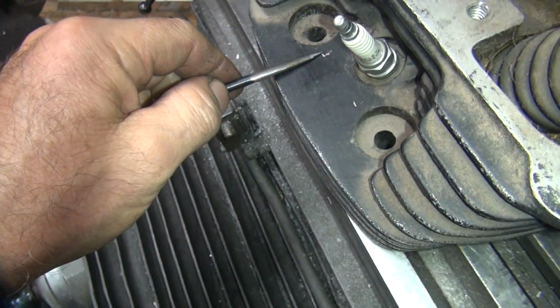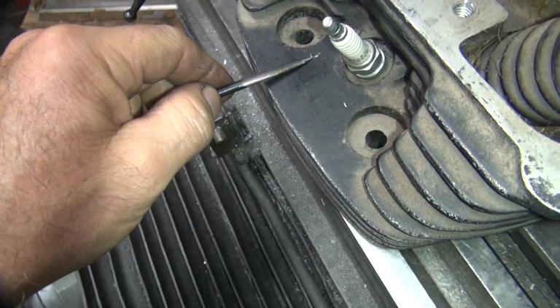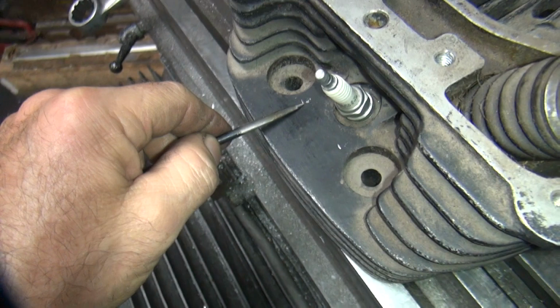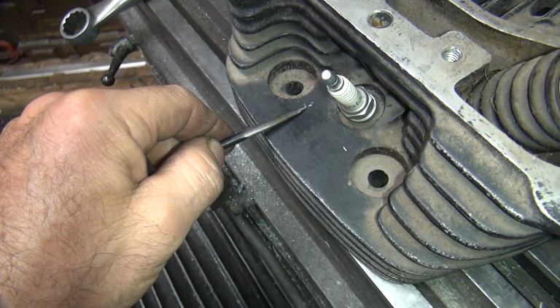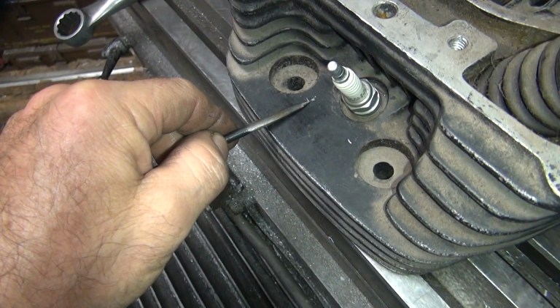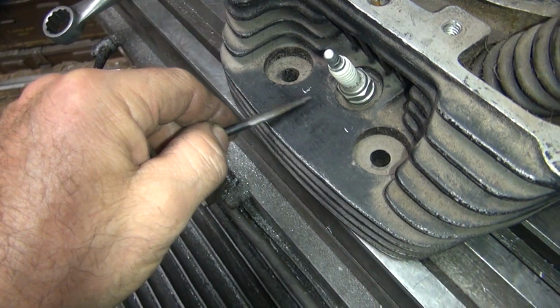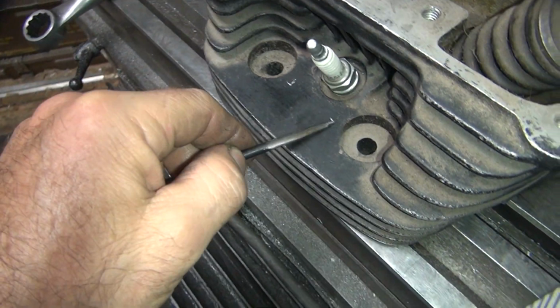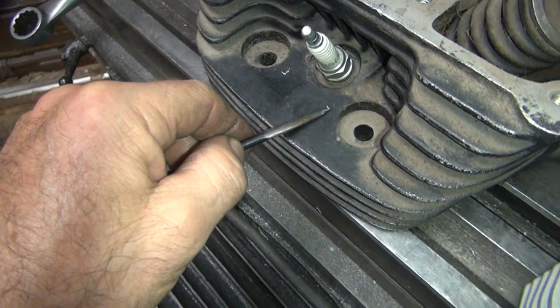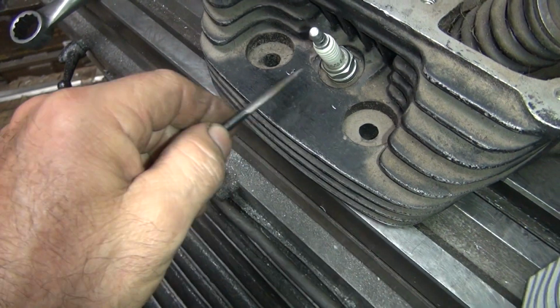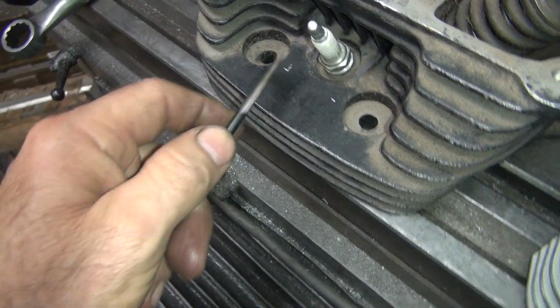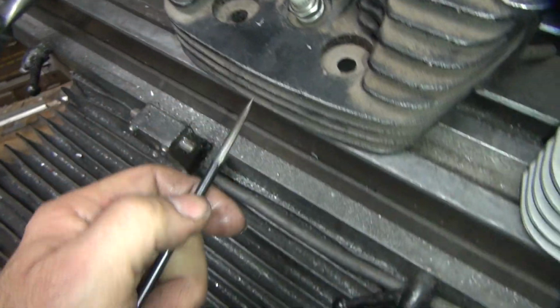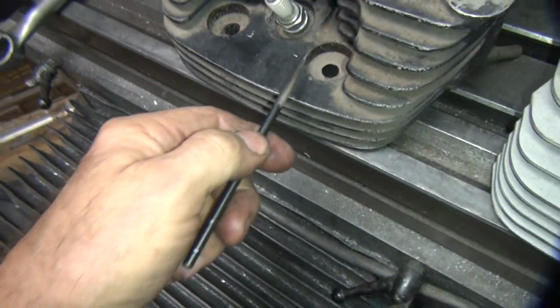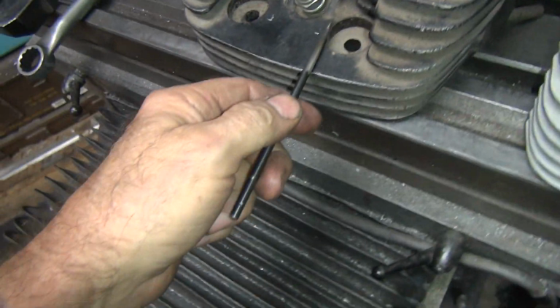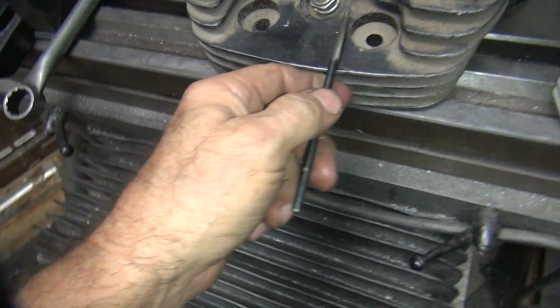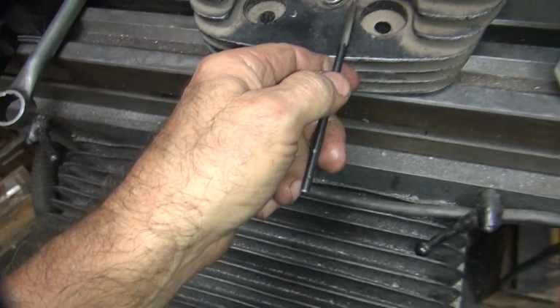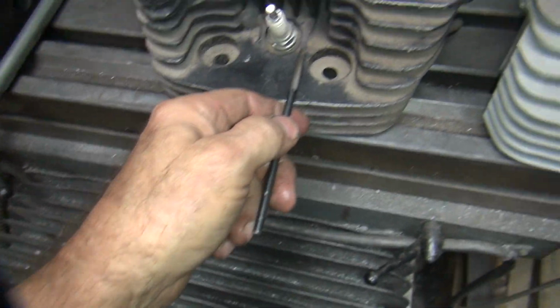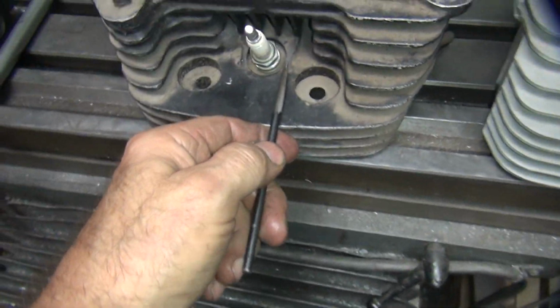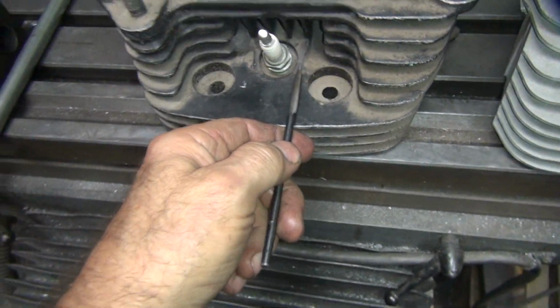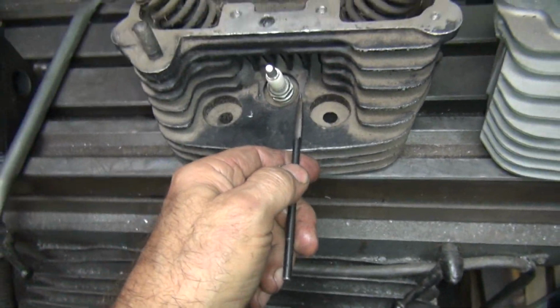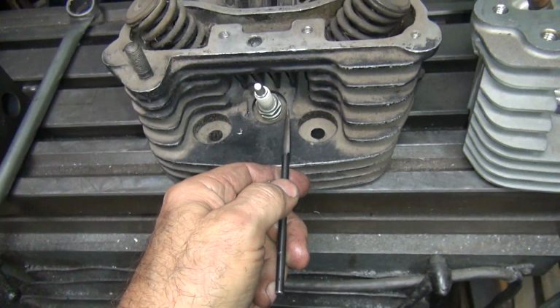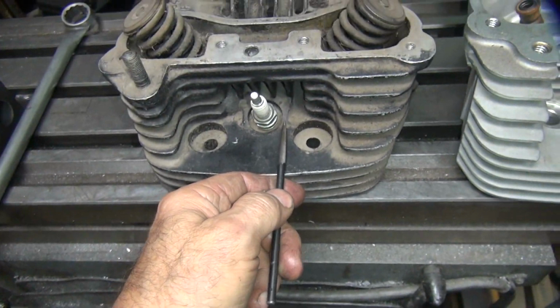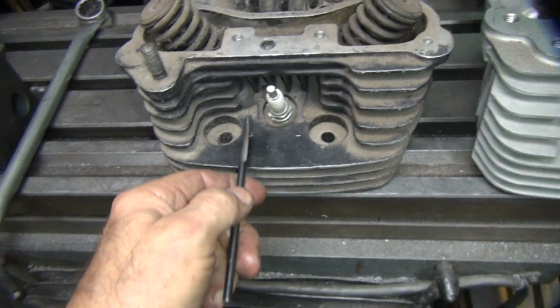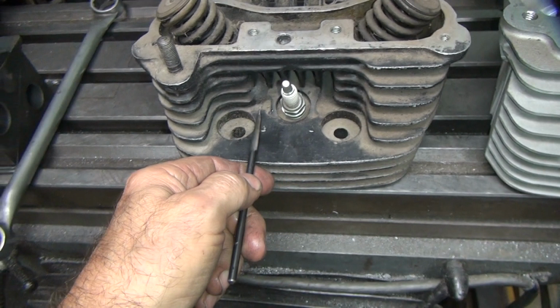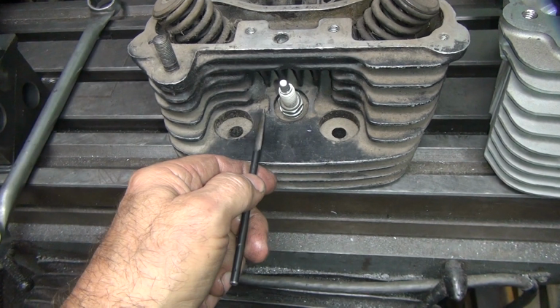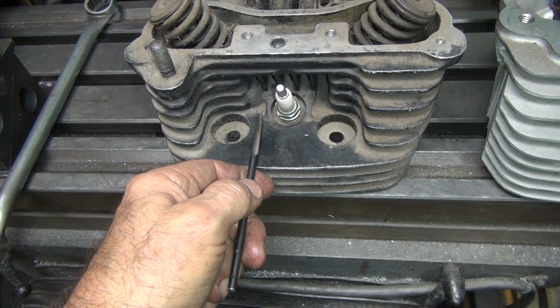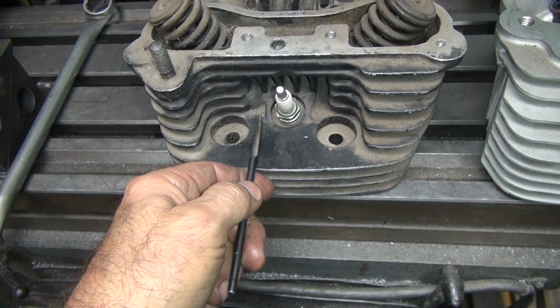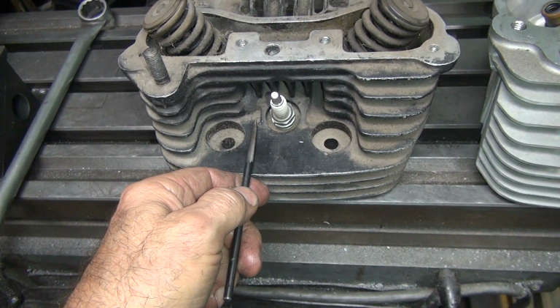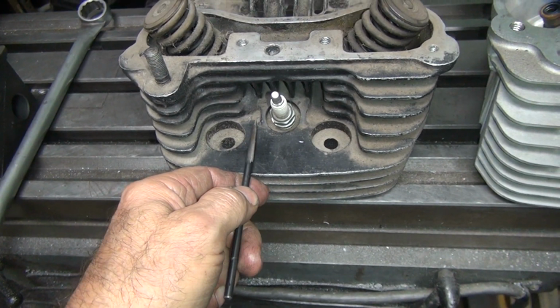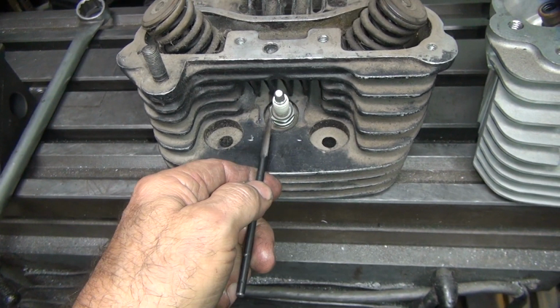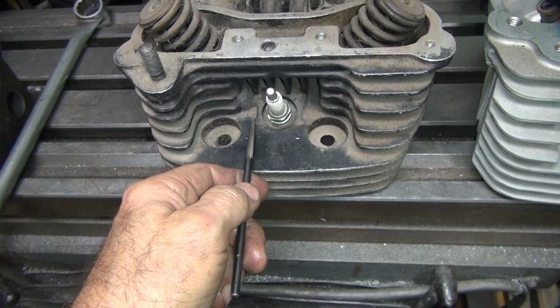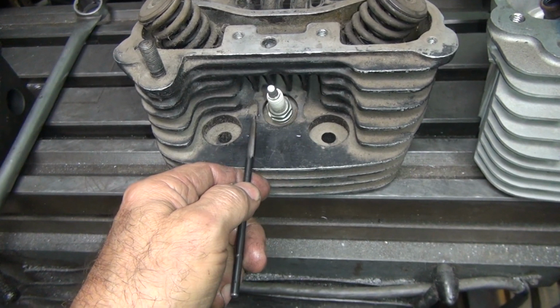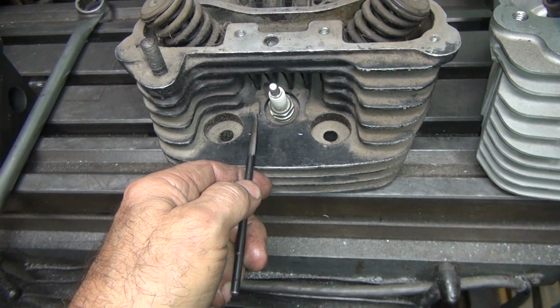So these are where the holes start at right here. This one's right here, this close to the plug. This one's over here, it's this far away from the plug, so there's a little more of a gap.